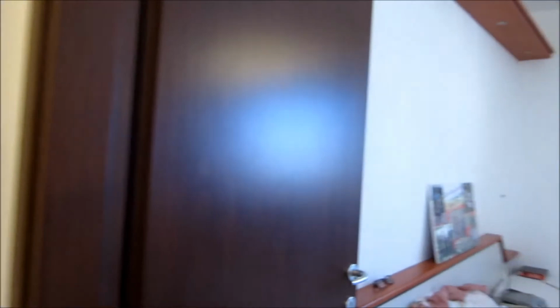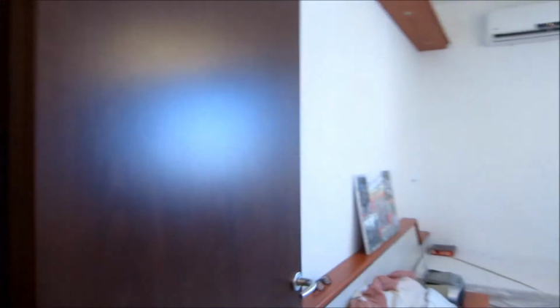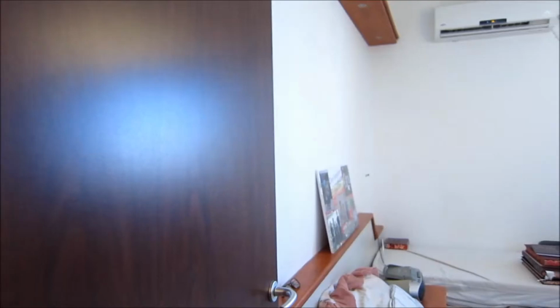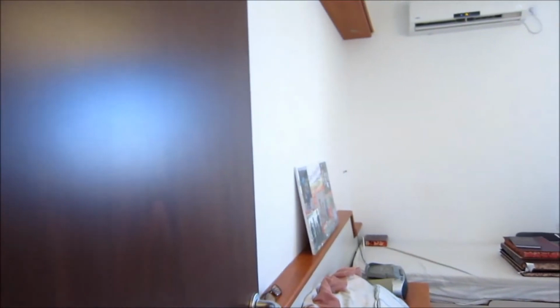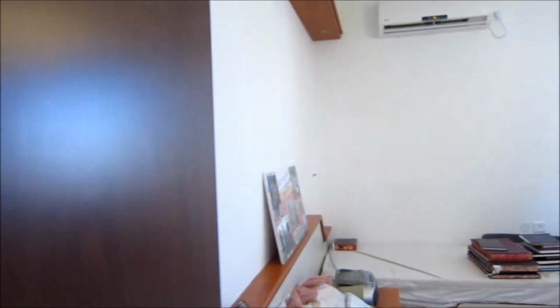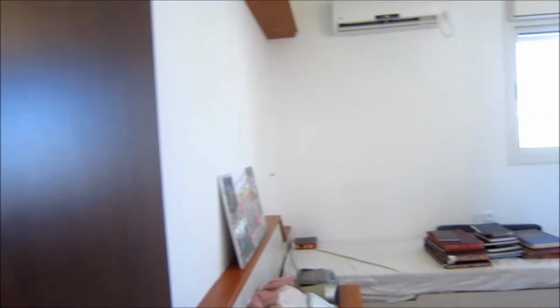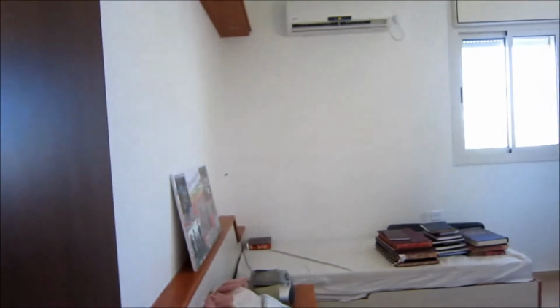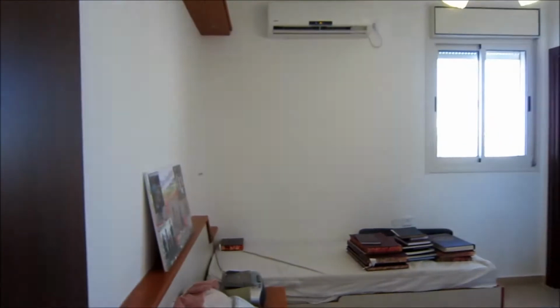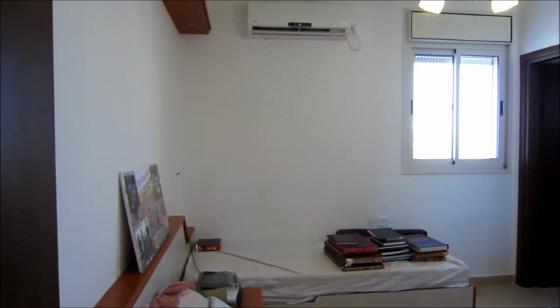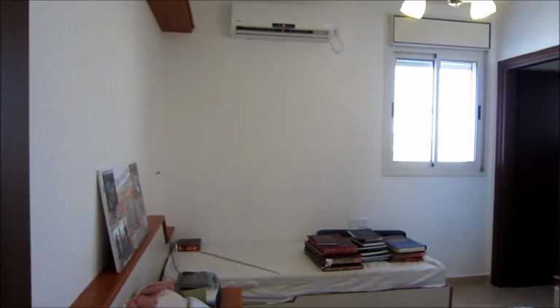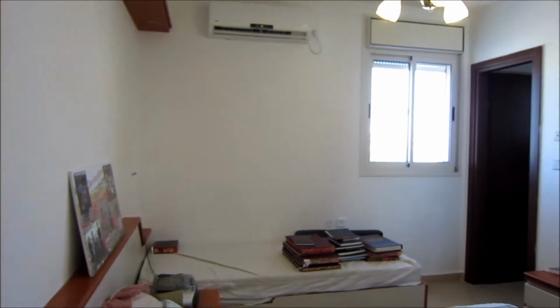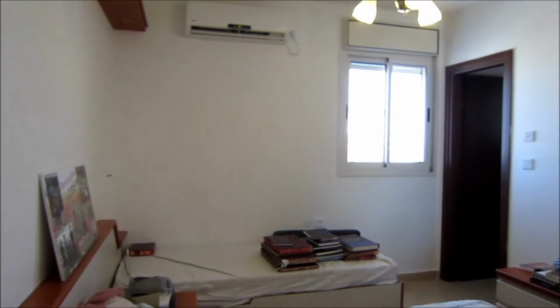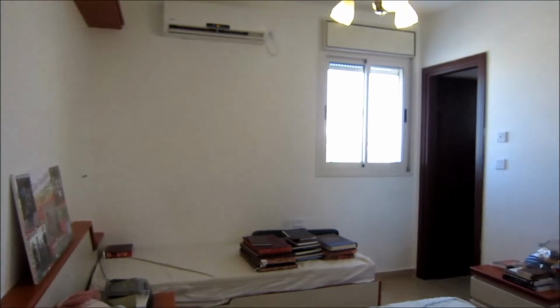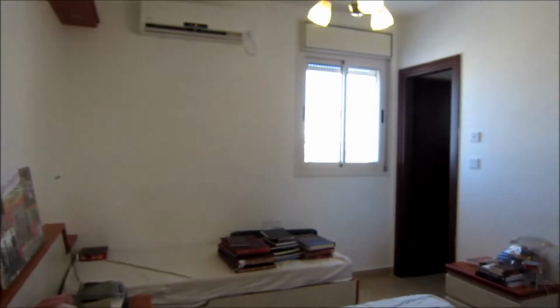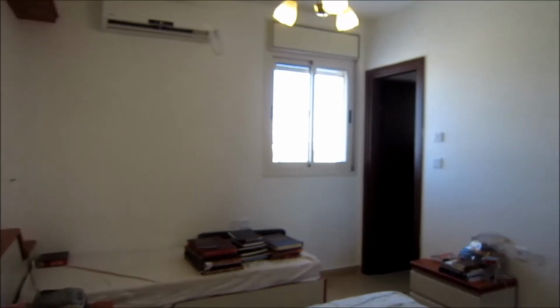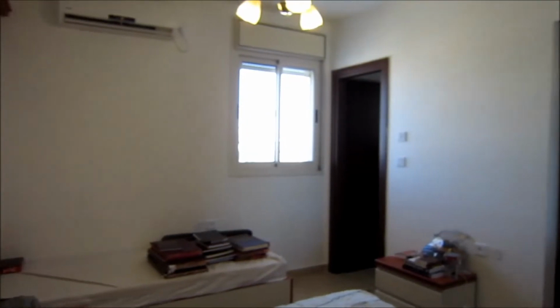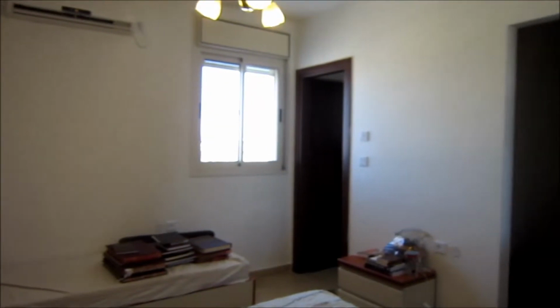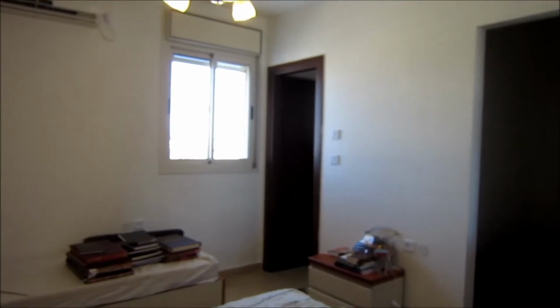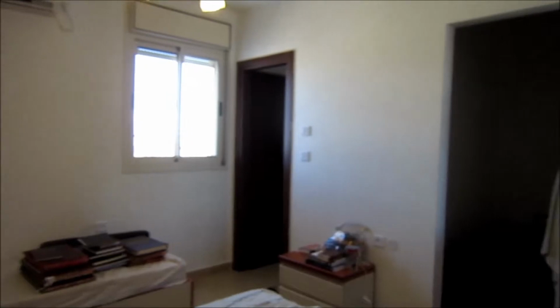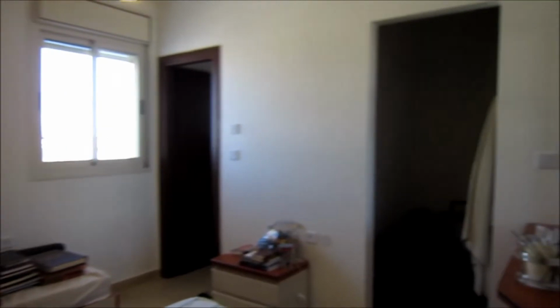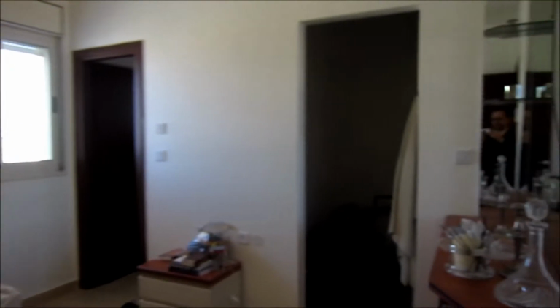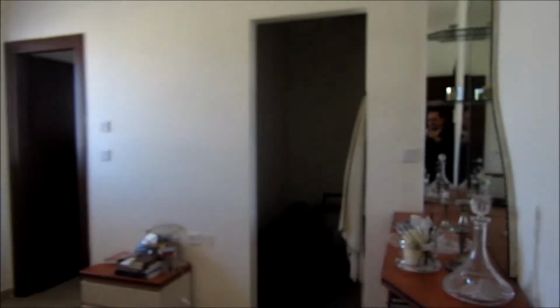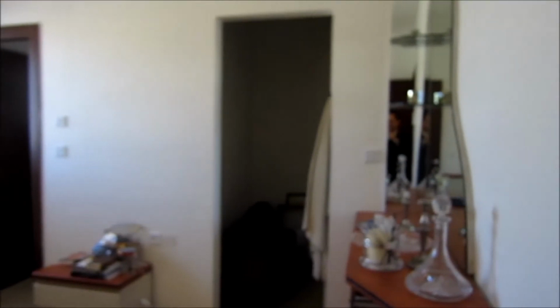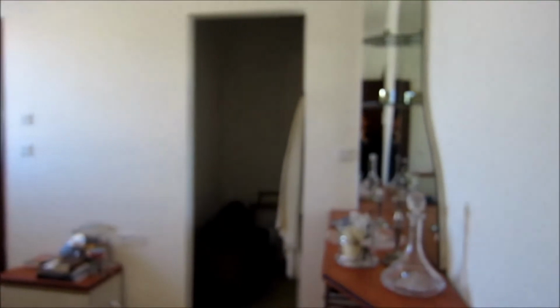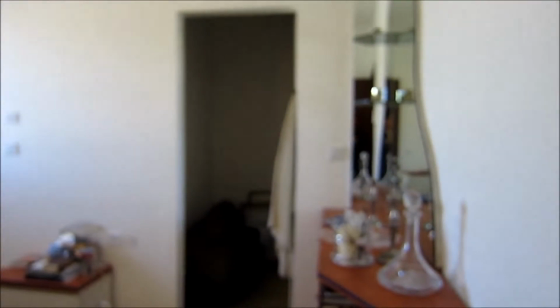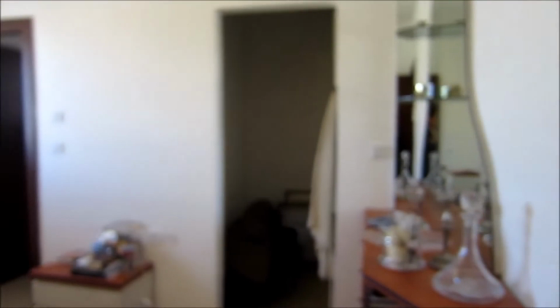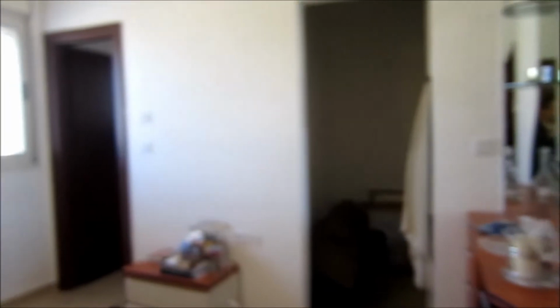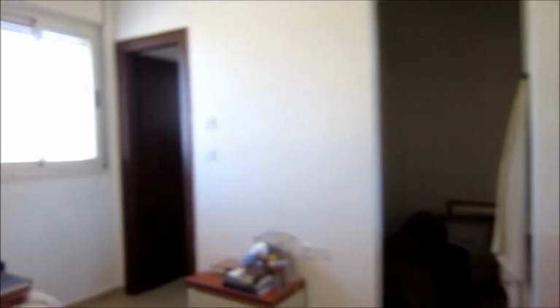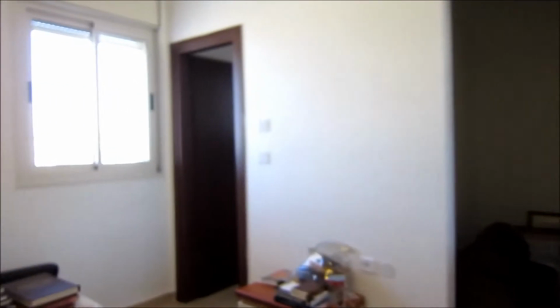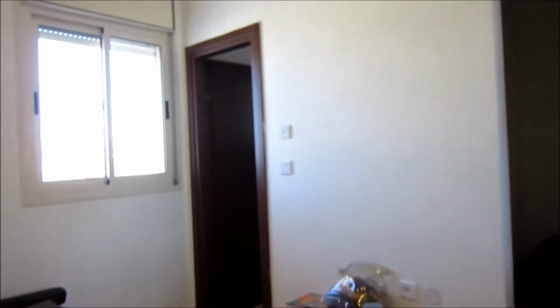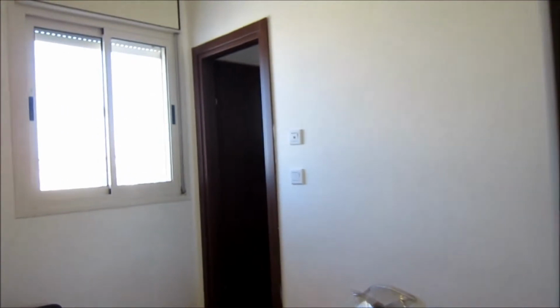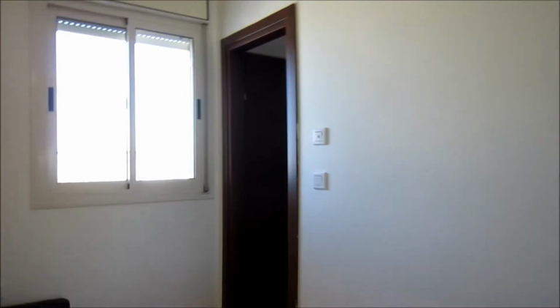And this is the master bedroom, which is actually very large, with a walk-in closet and ensuite bathroom.